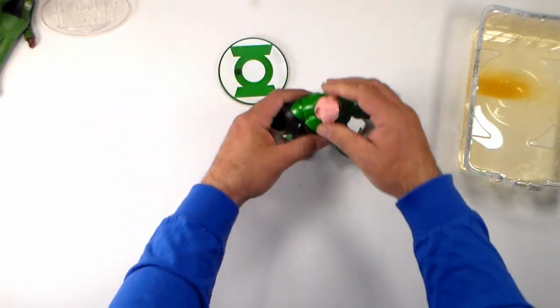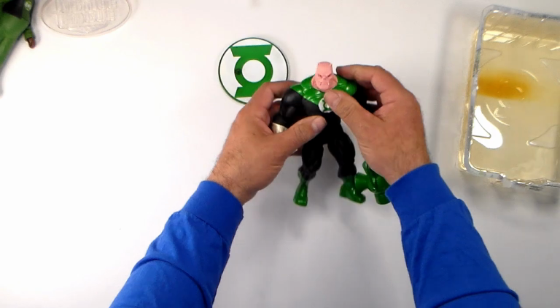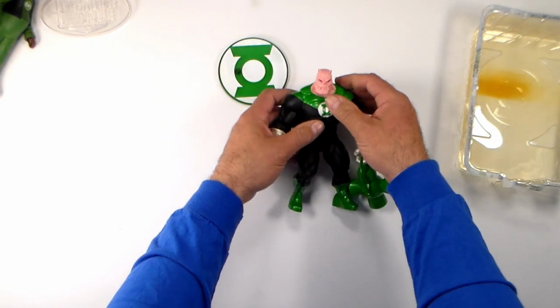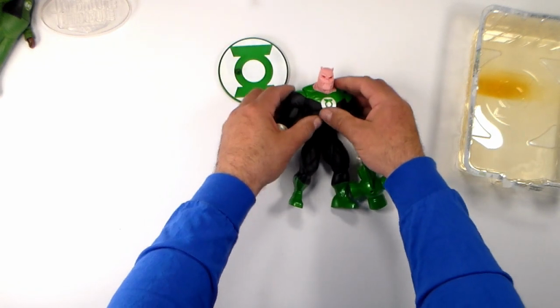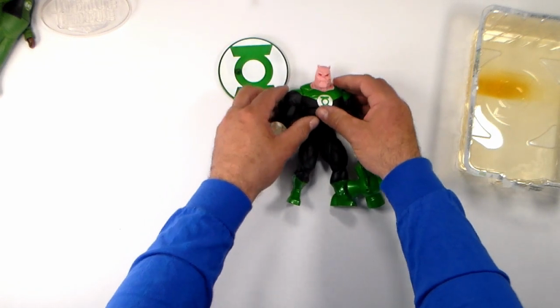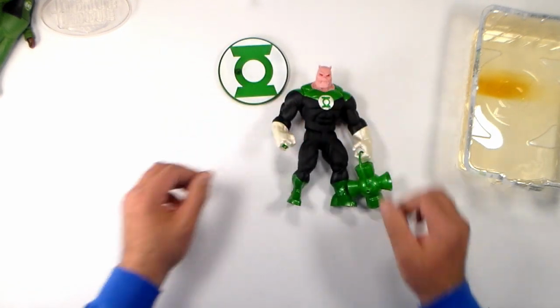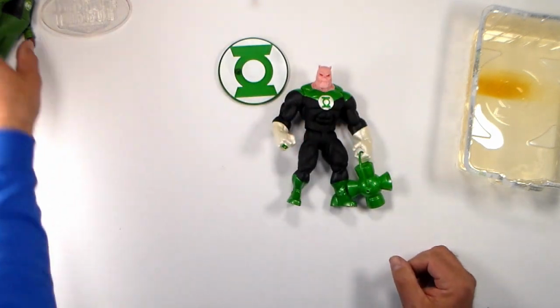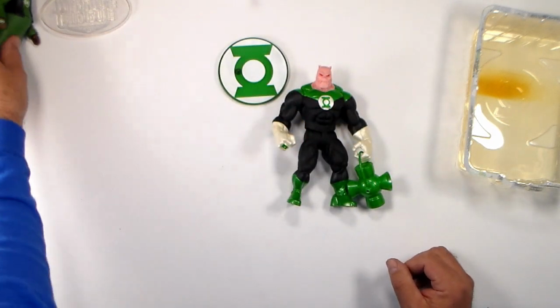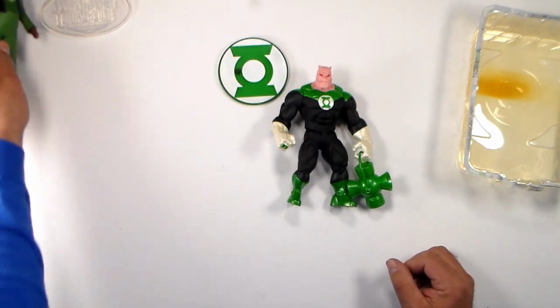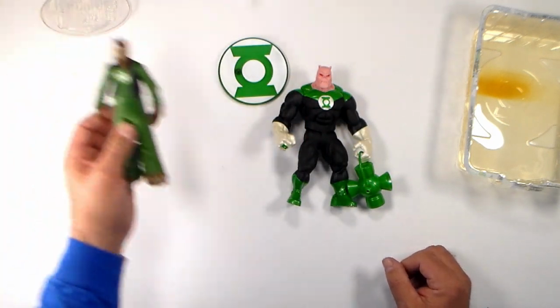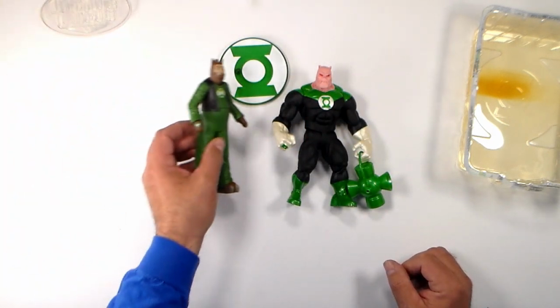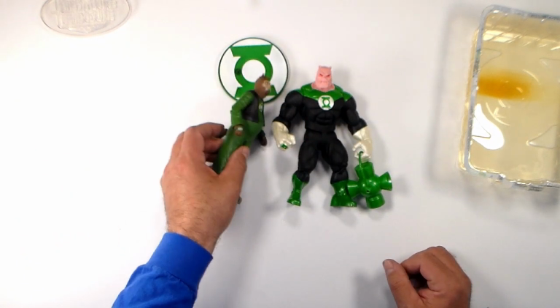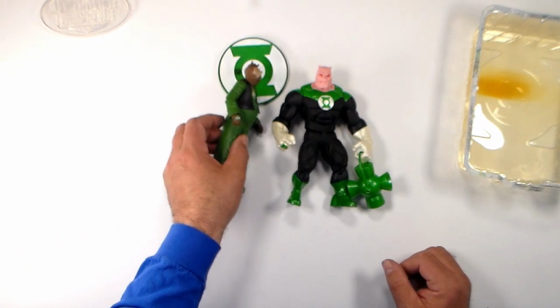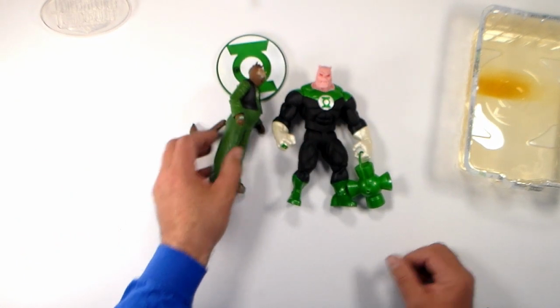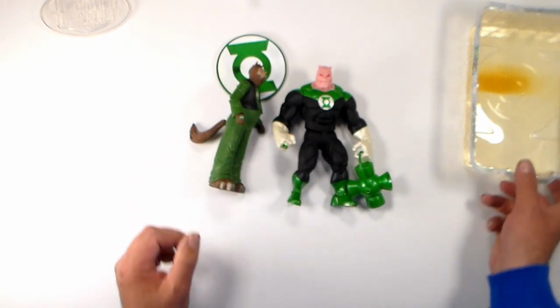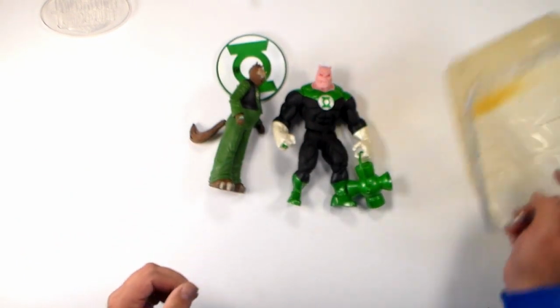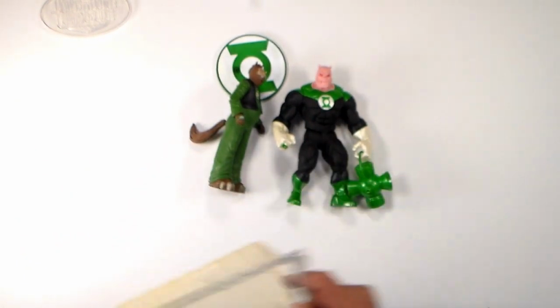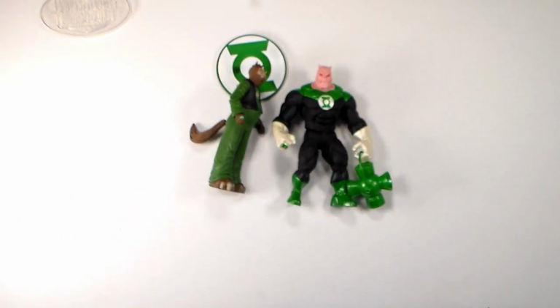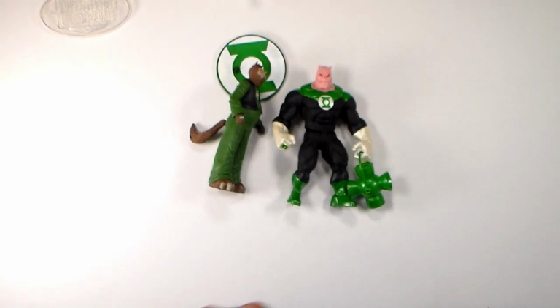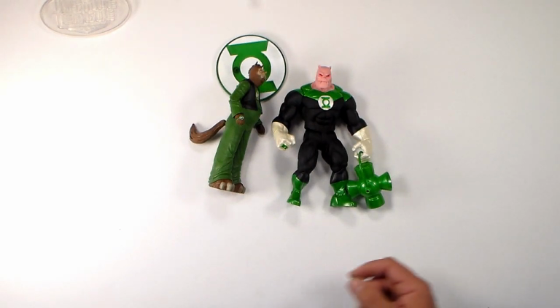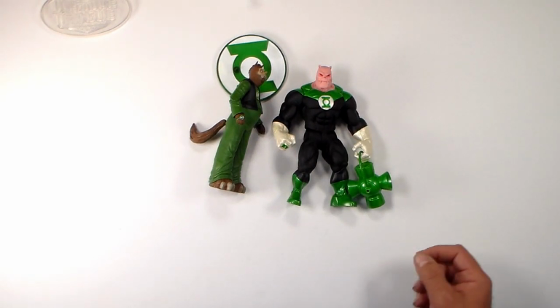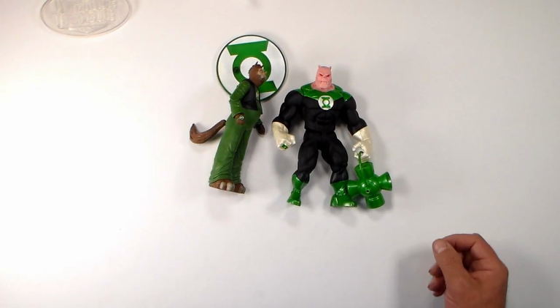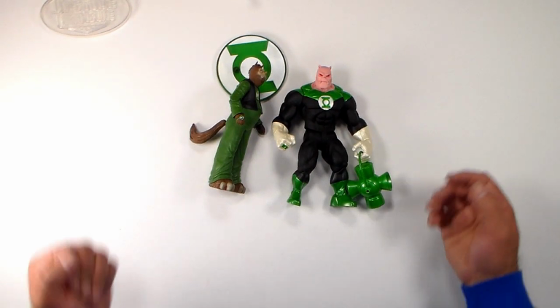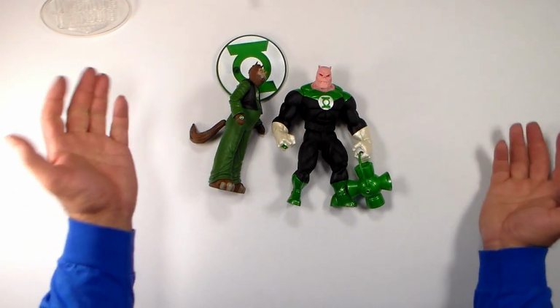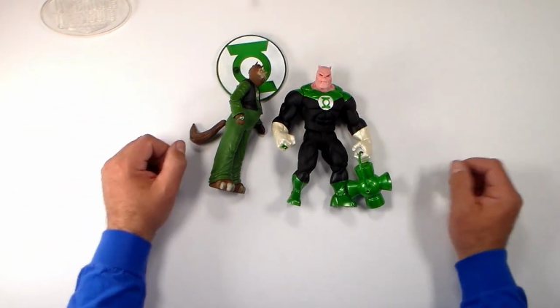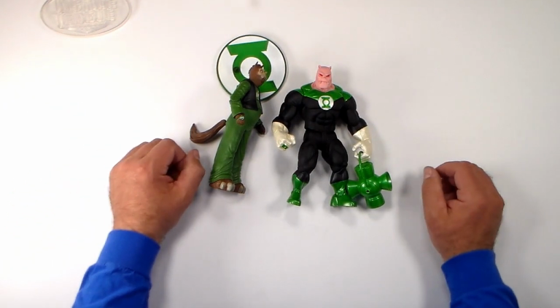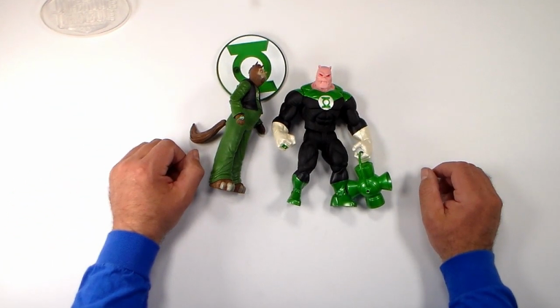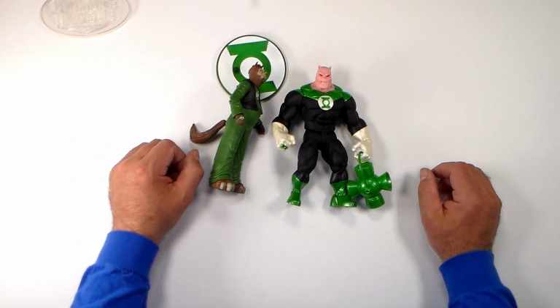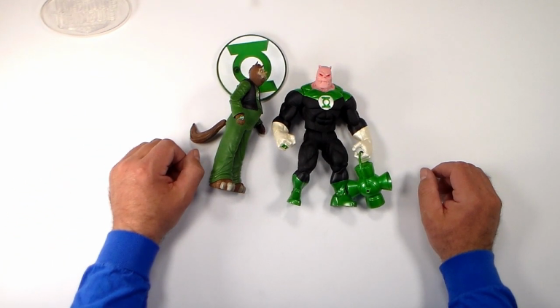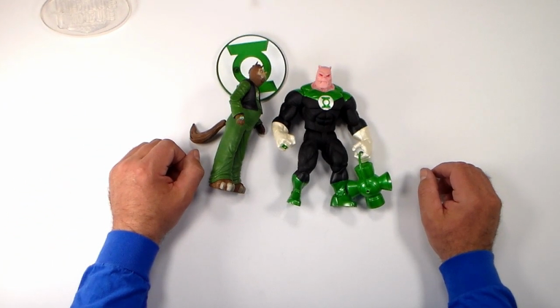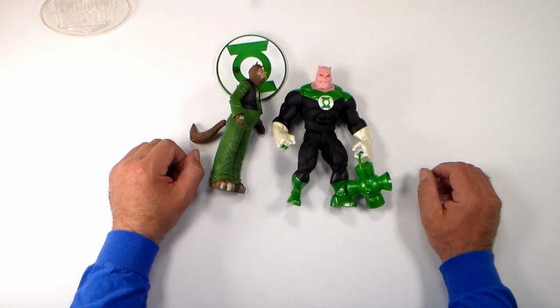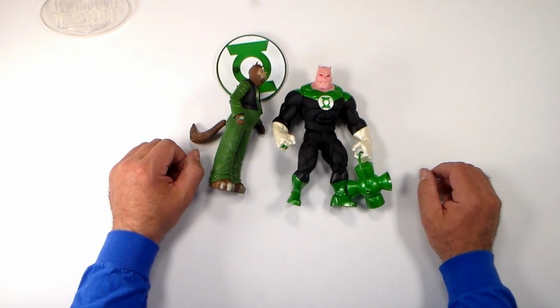And there you have it — Kilowog and Gnort. Once again, don't just like toys, love toys.